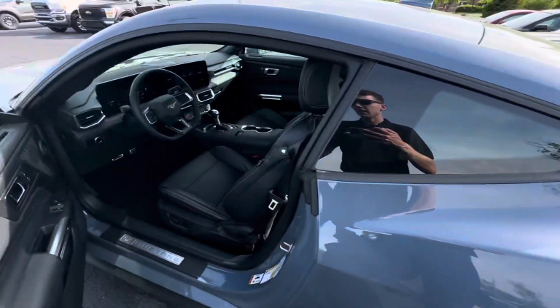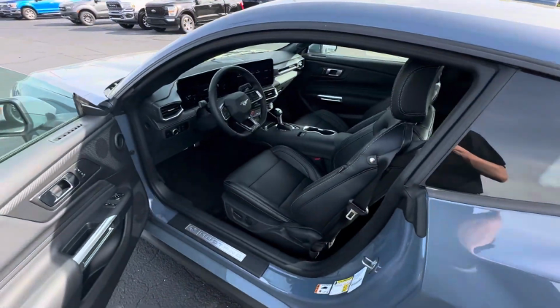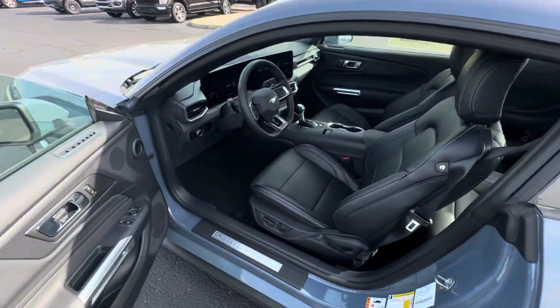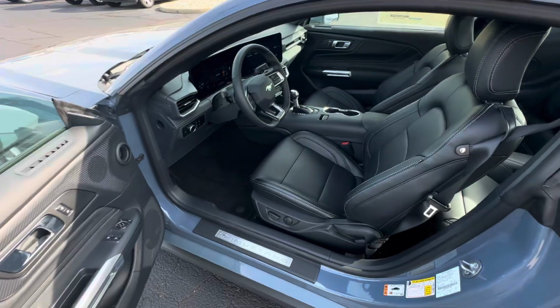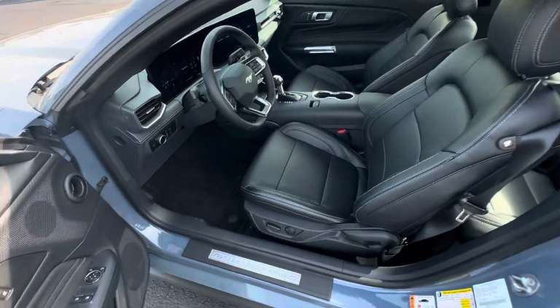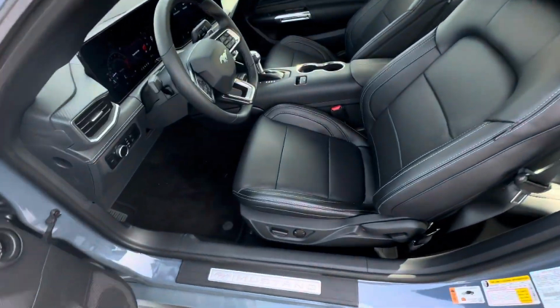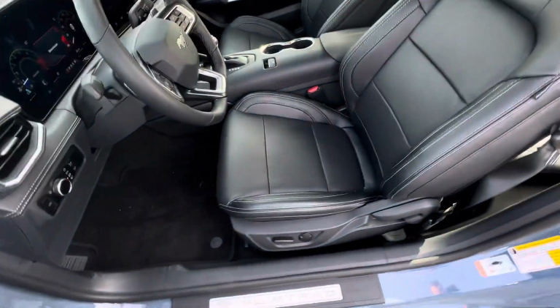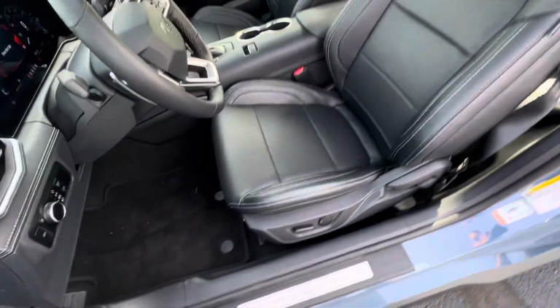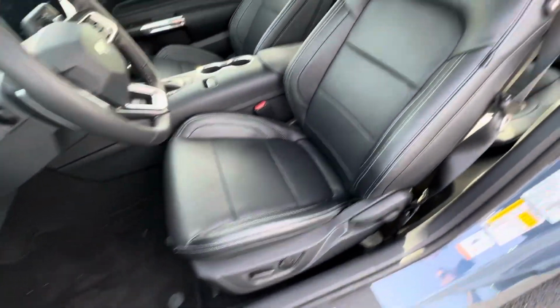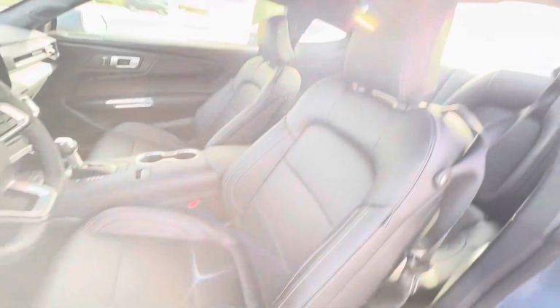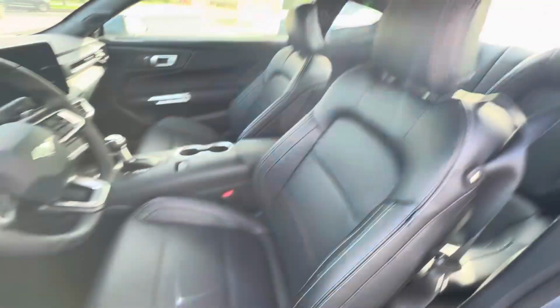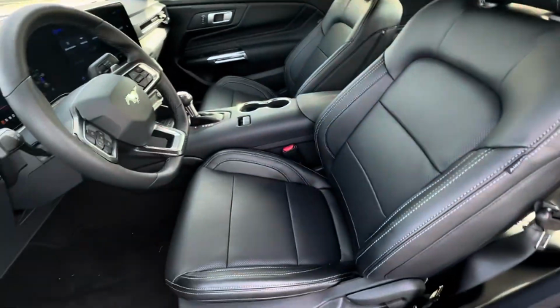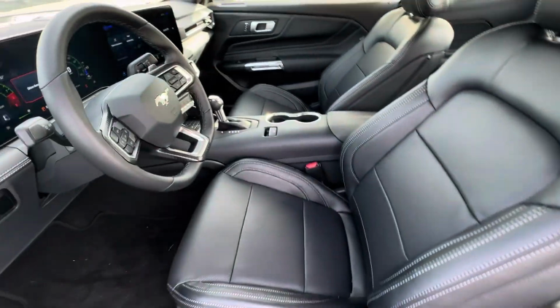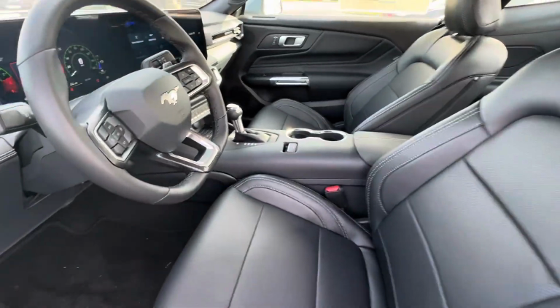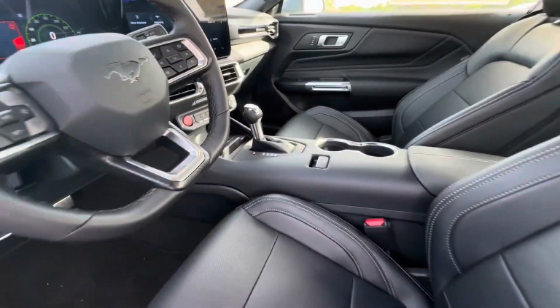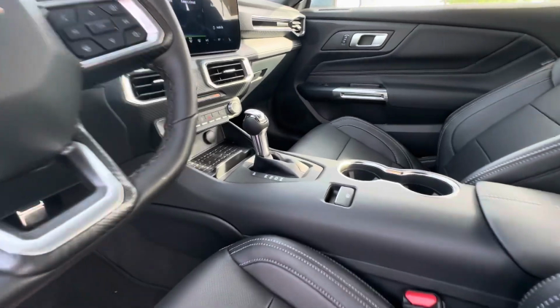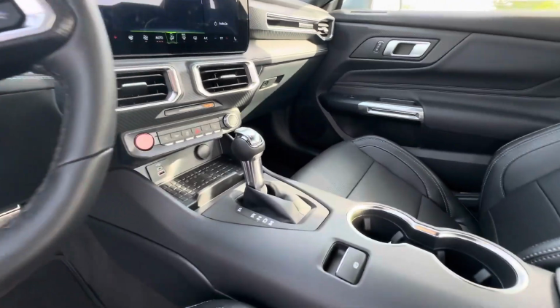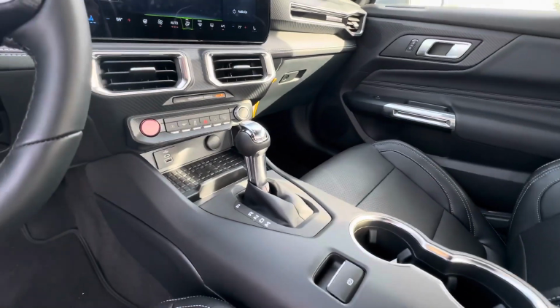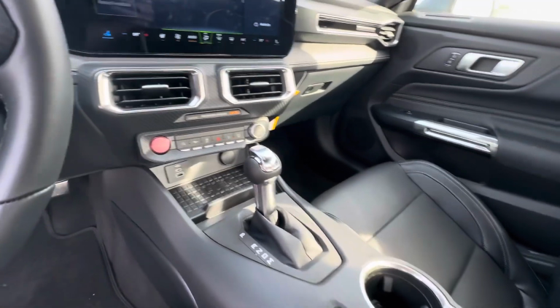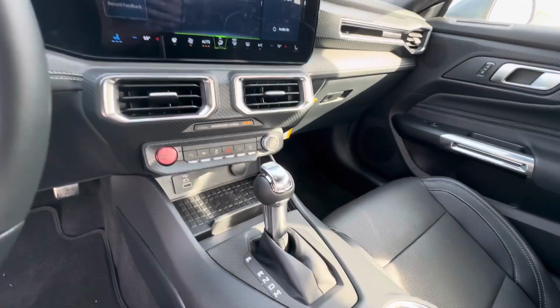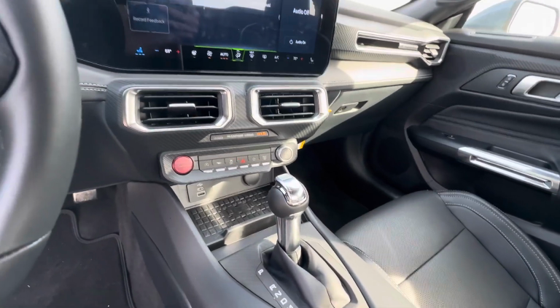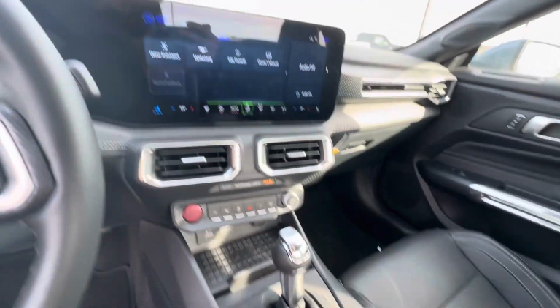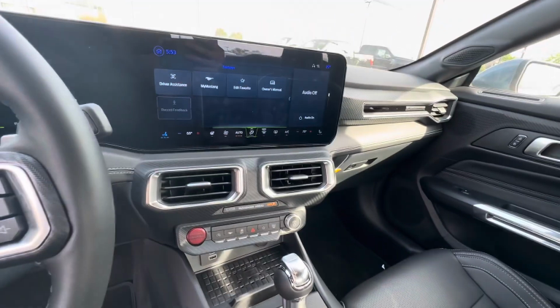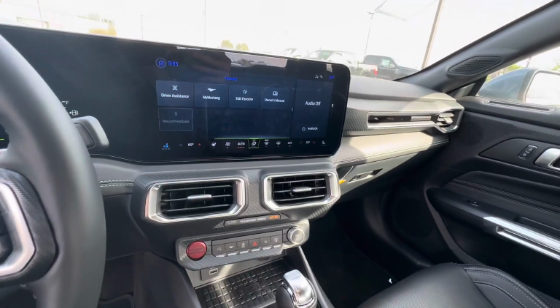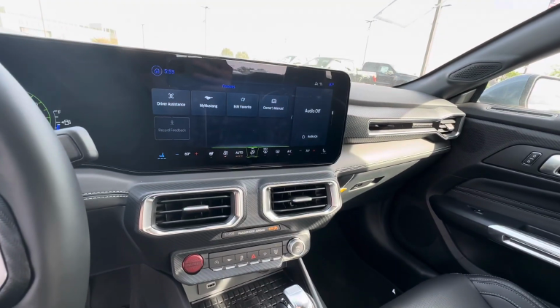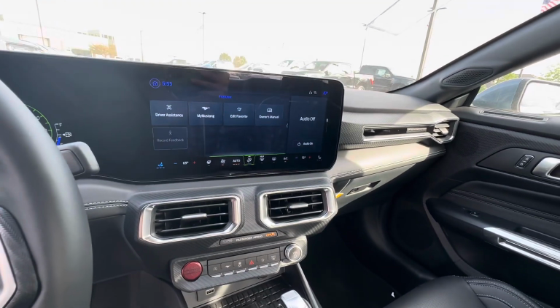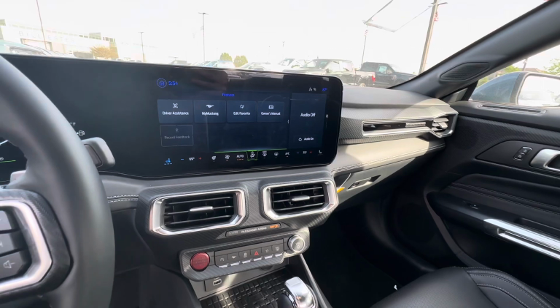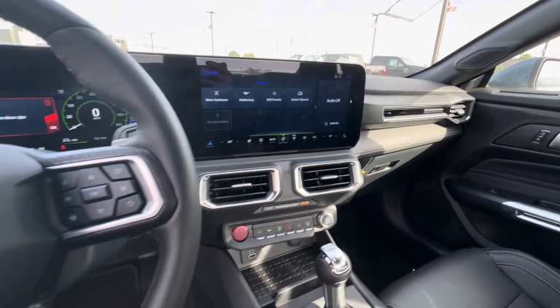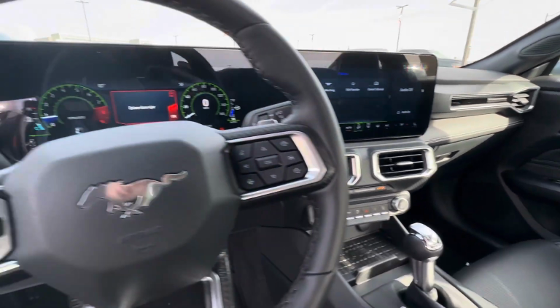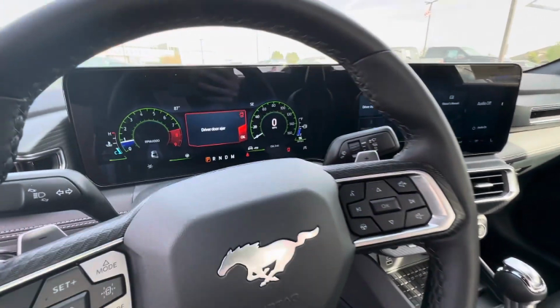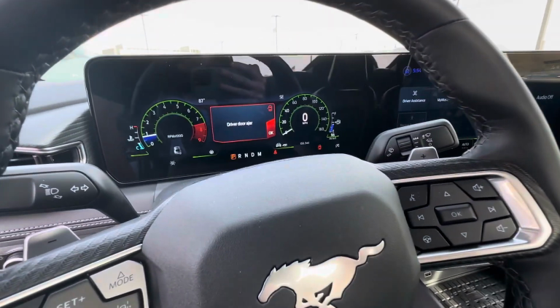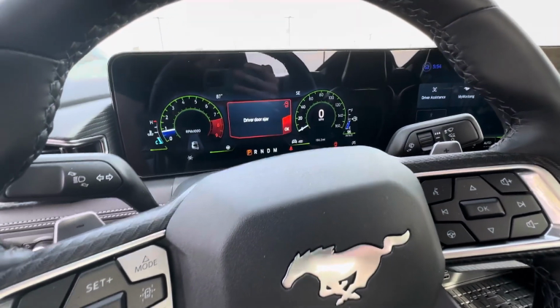This is a brand new vehicle, so there's no dents, dings, or scratches. Leather interior. This does have a 10-speed automatic transmission, wireless charging pad, heated and cooled seats, and a digital gauge cluster.